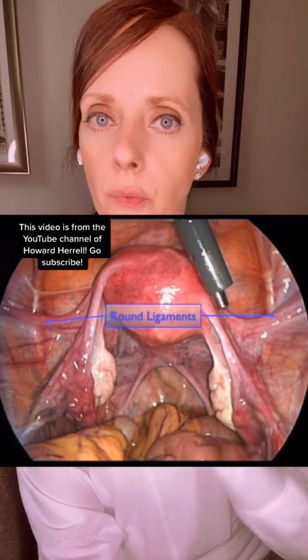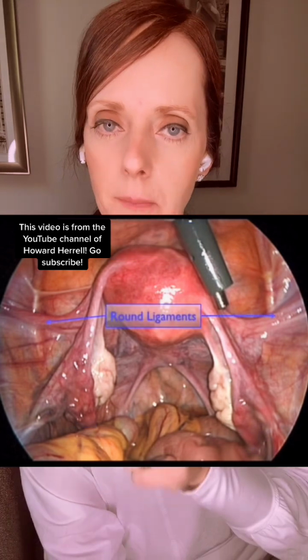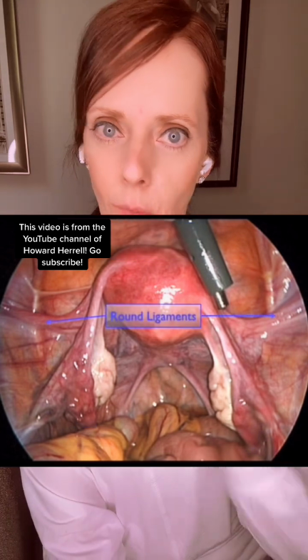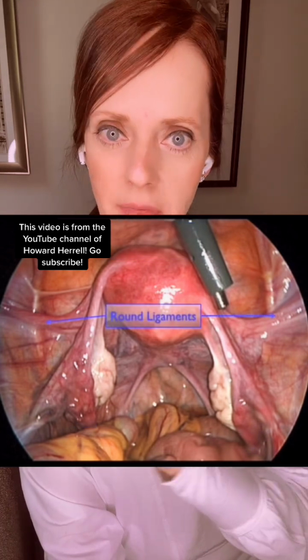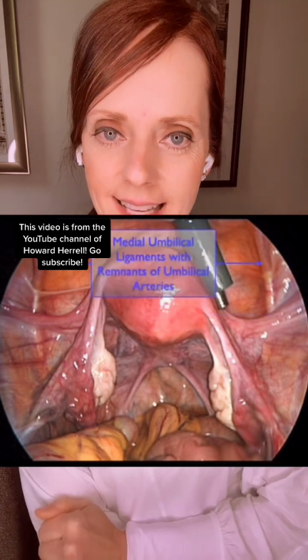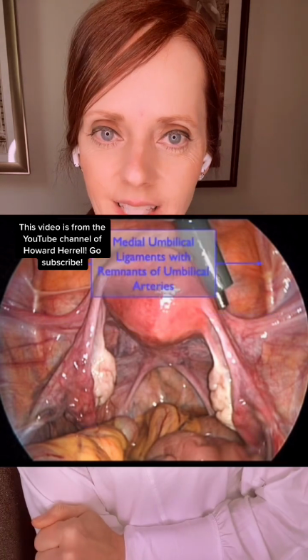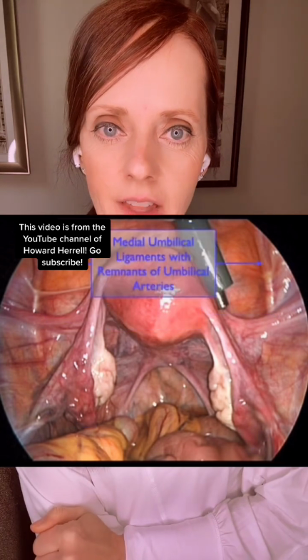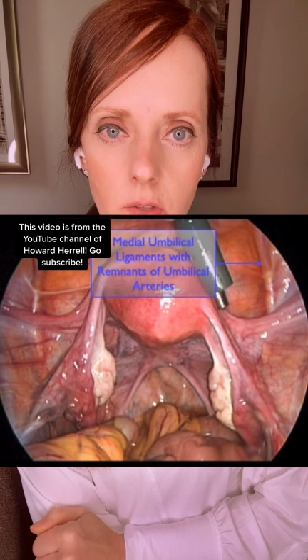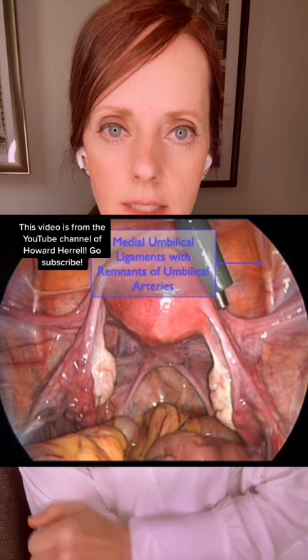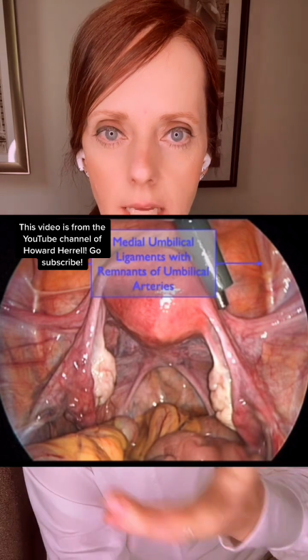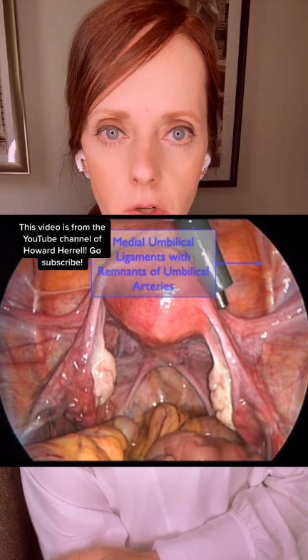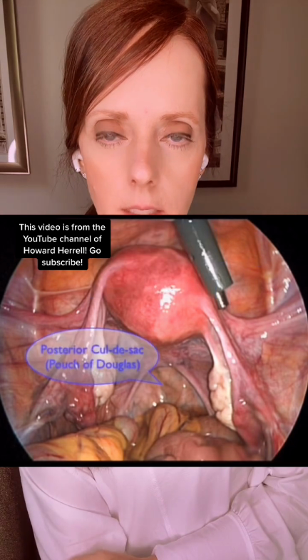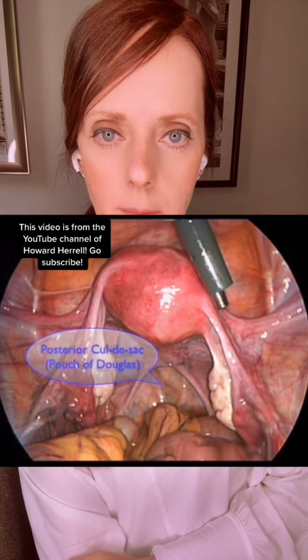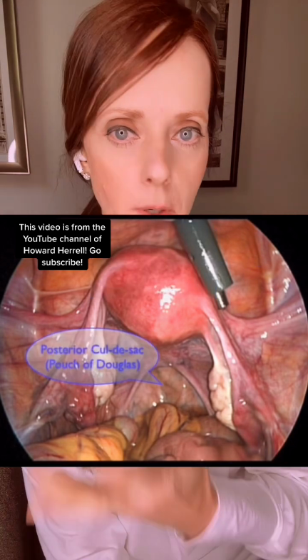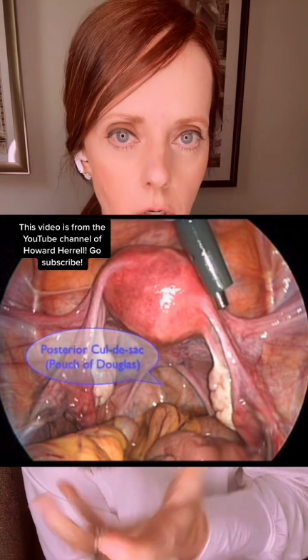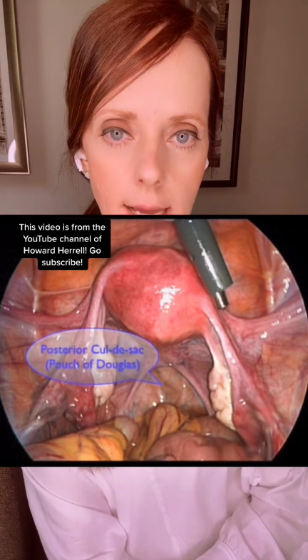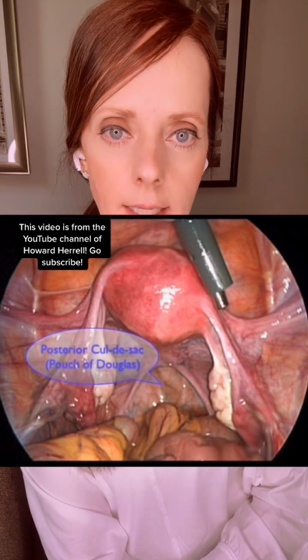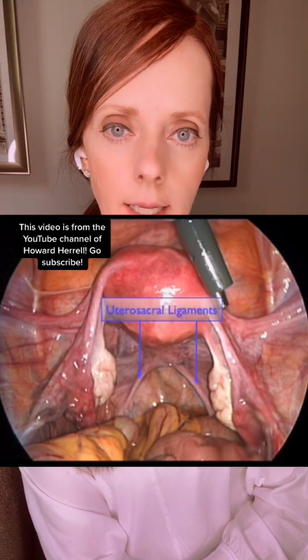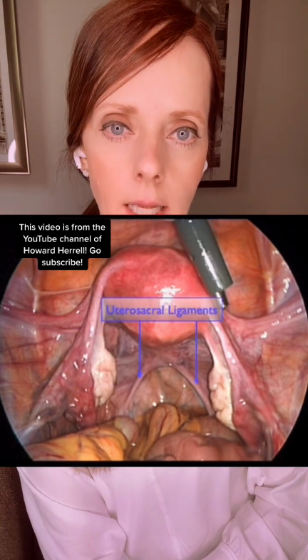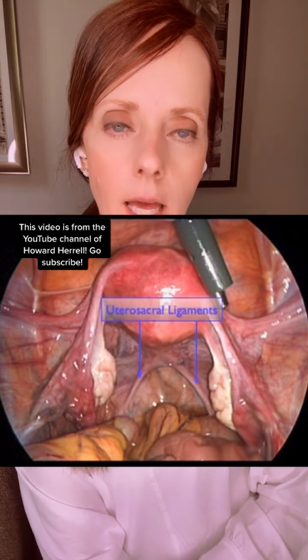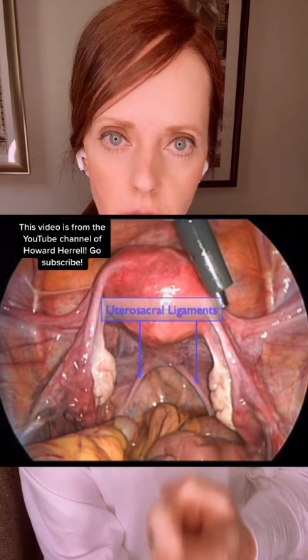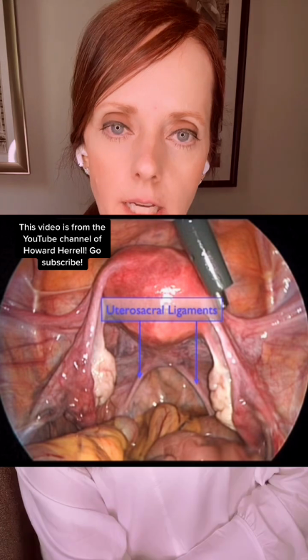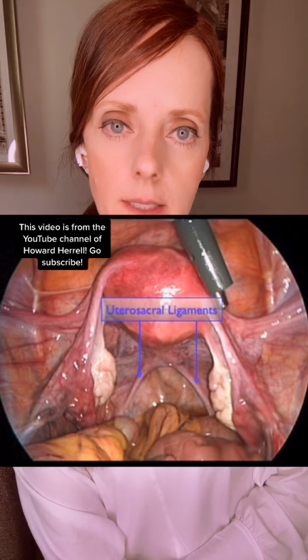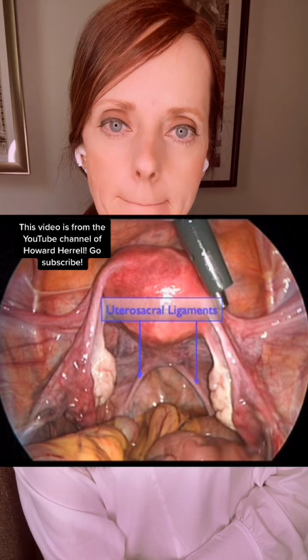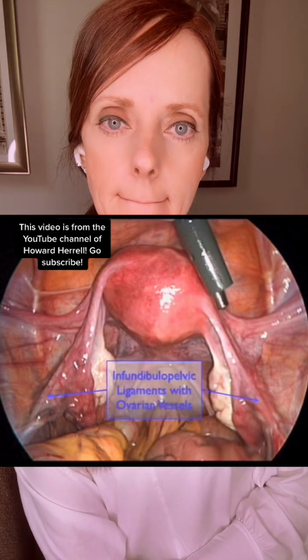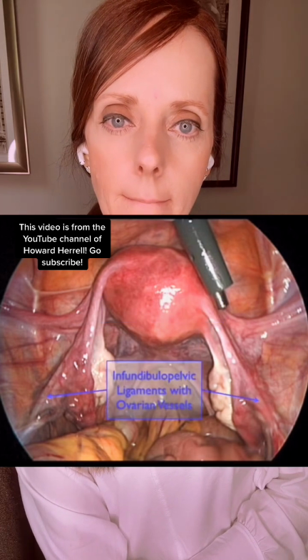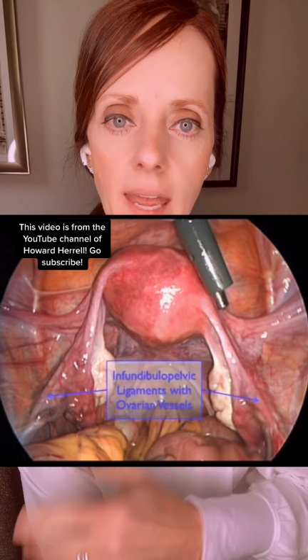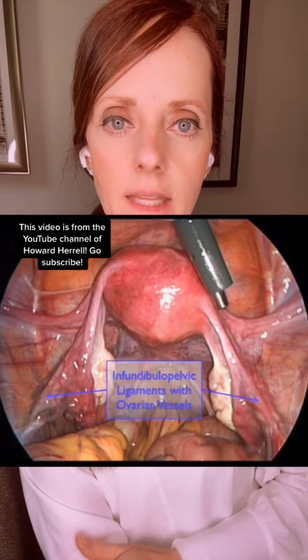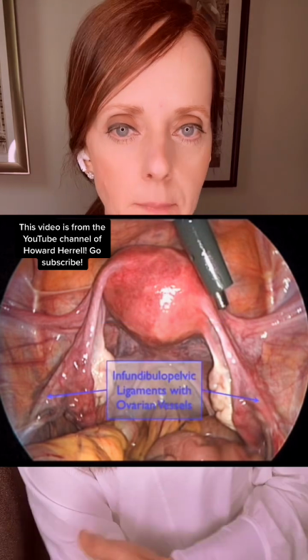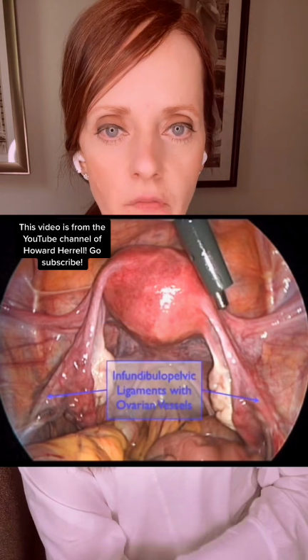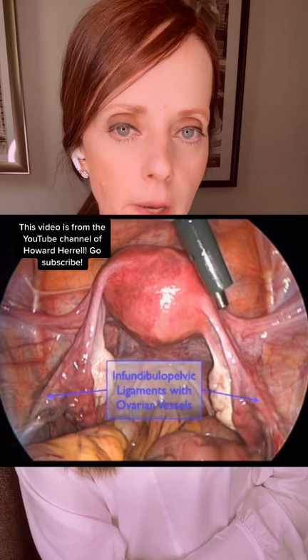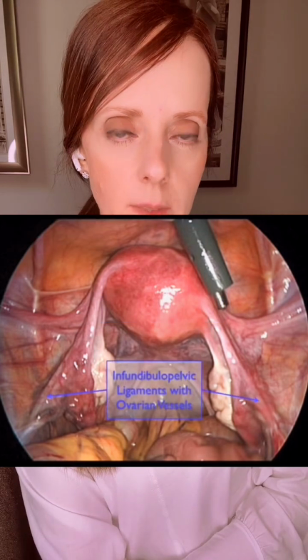You also see the round ligaments — we'll talk about that in a second — as well as some median umbilical ligaments, the posterior cul-de-sac, the utero-sacral ligaments, and the IP or infundibulopelvic ligaments.